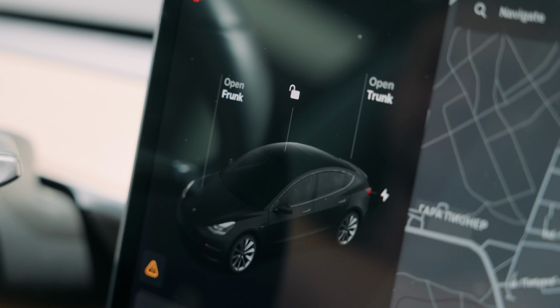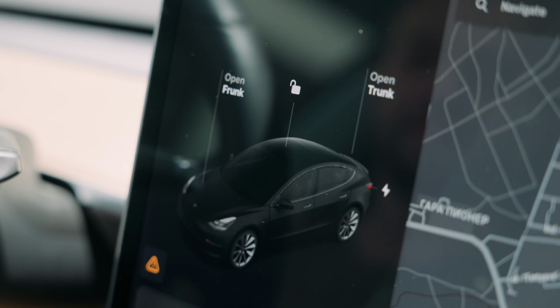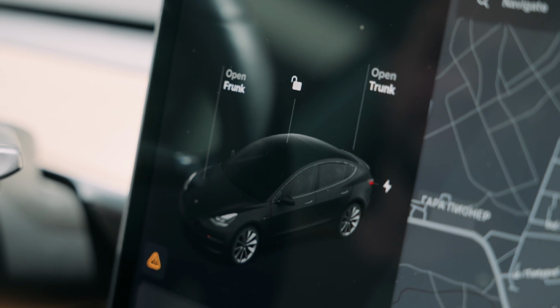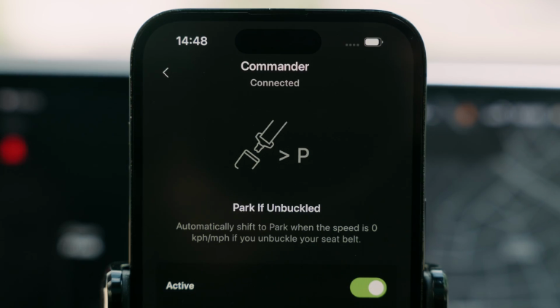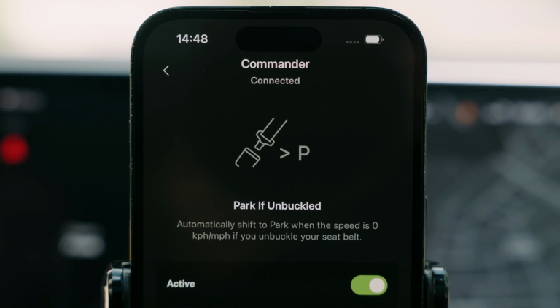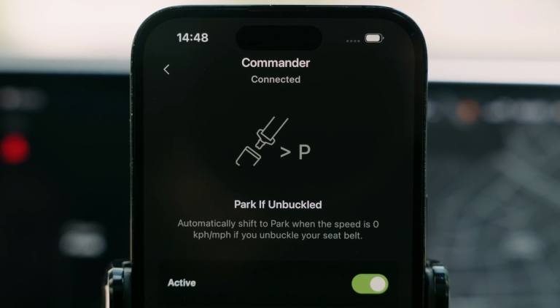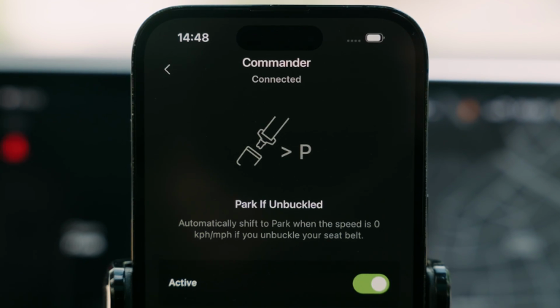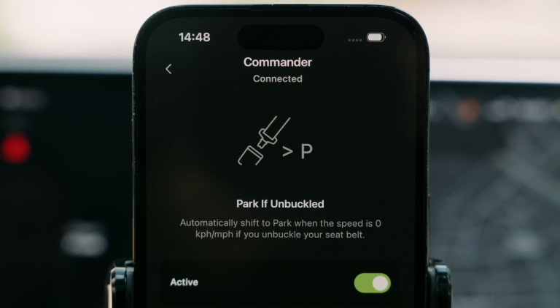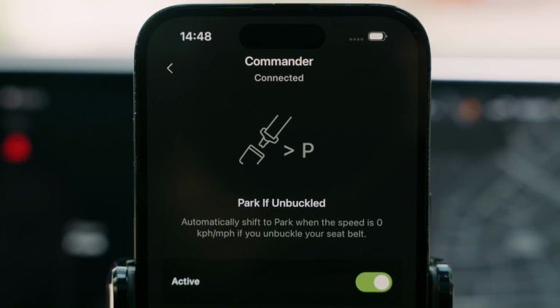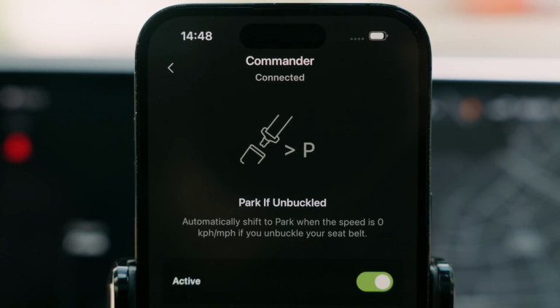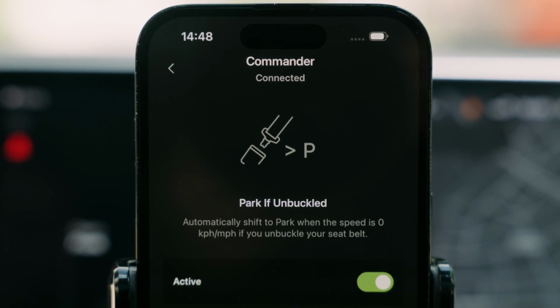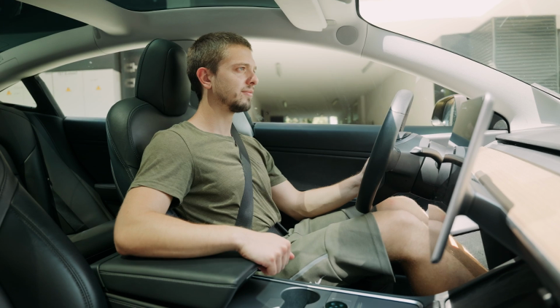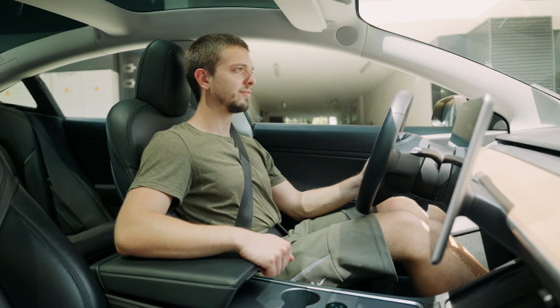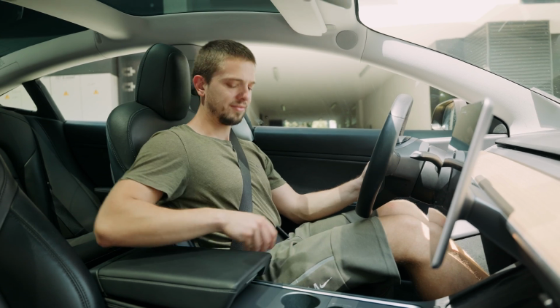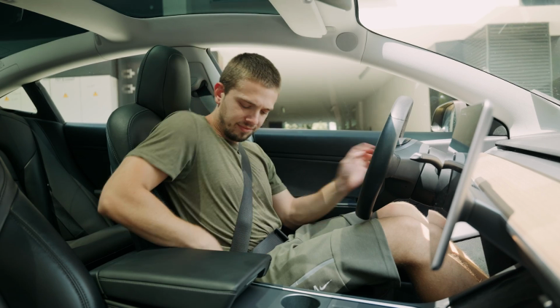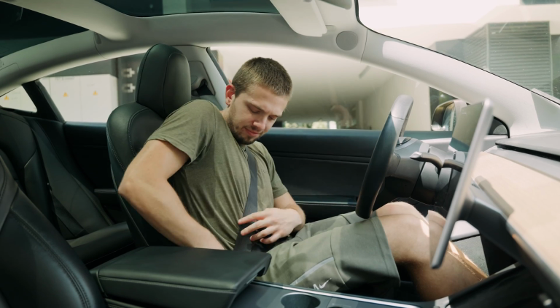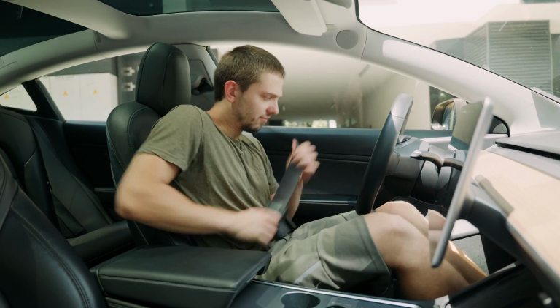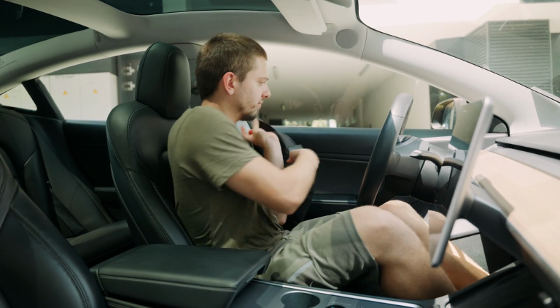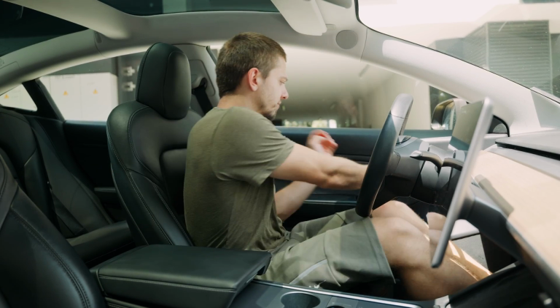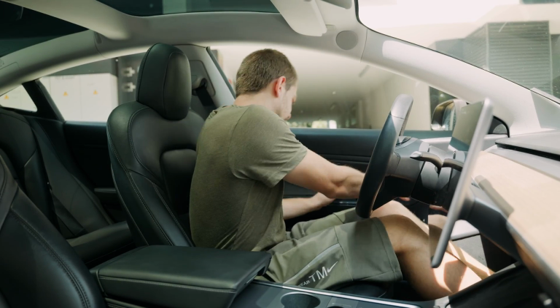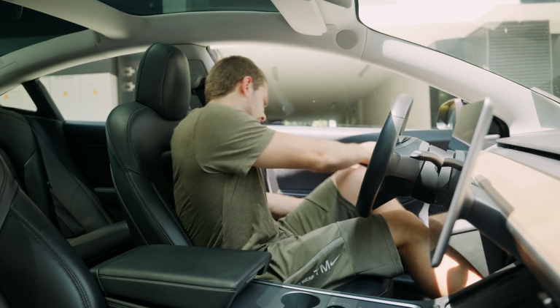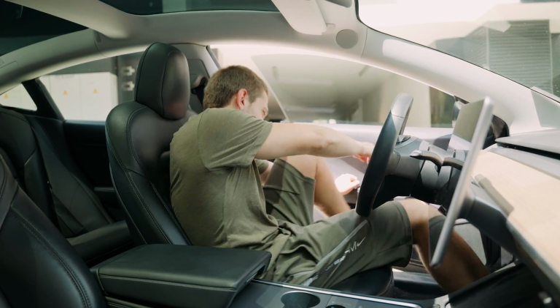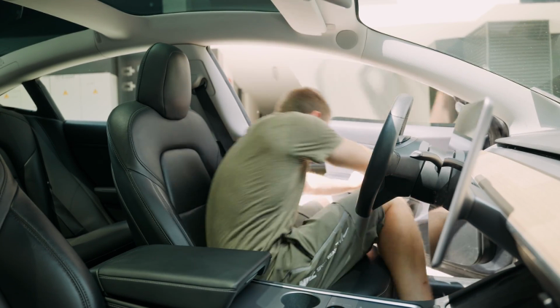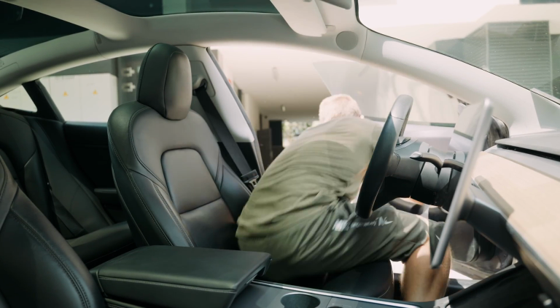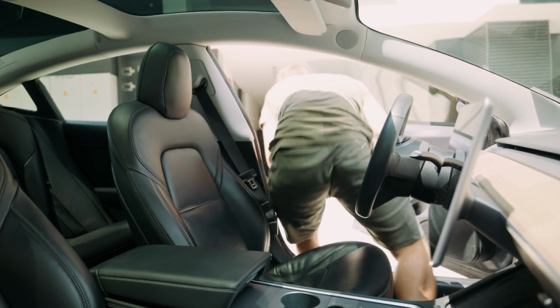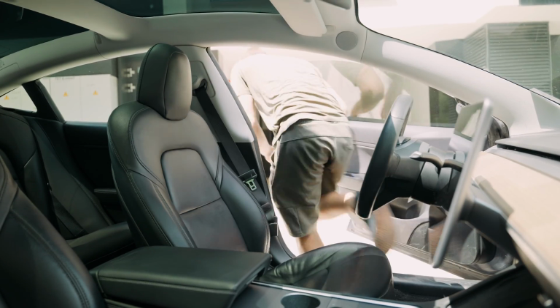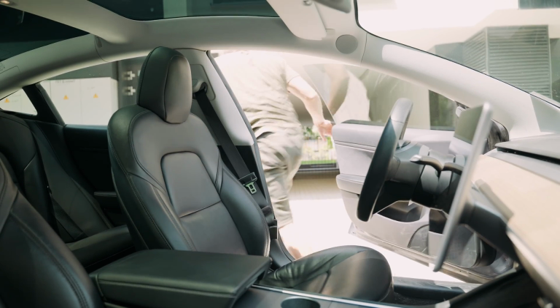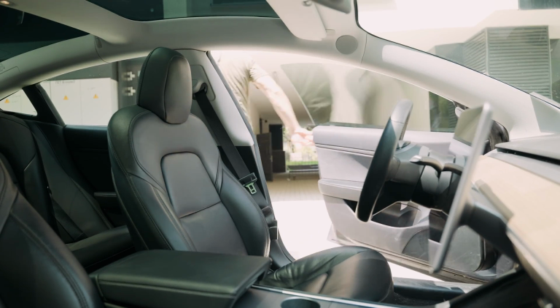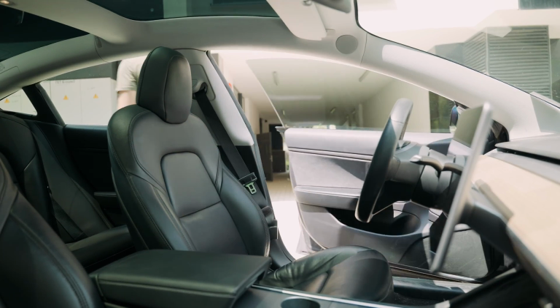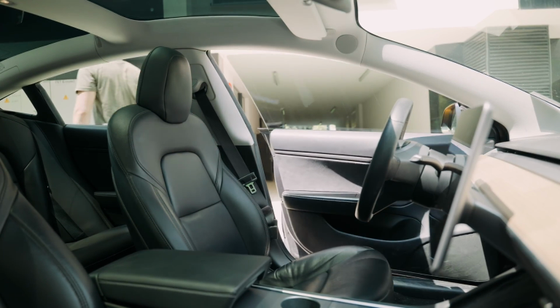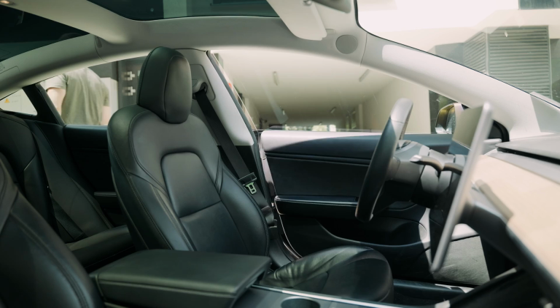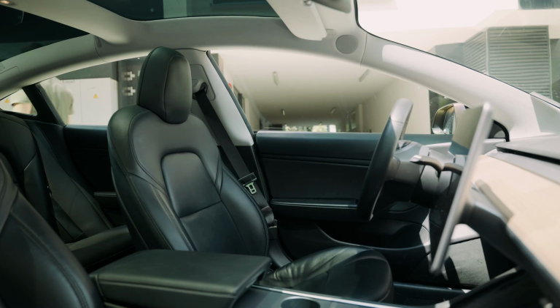Now, you might ask: why is this feature useful? Well, there are two main reasons. The first one is for those who love smart optimizations — skipping the need to press the park button is a small but satisfying time saver for them.